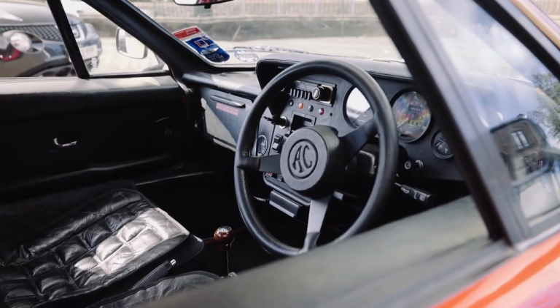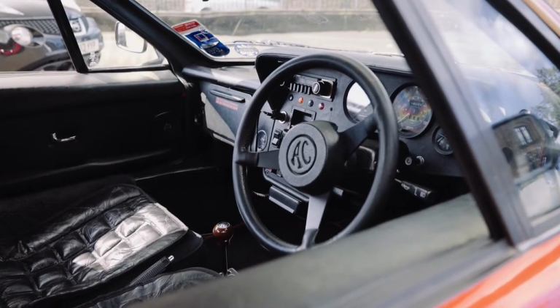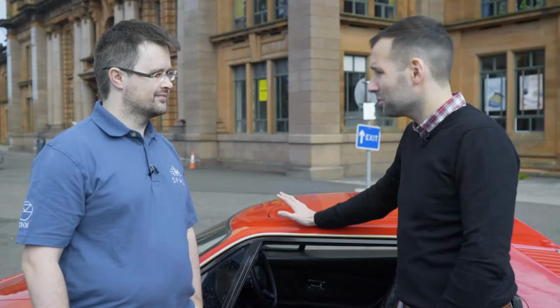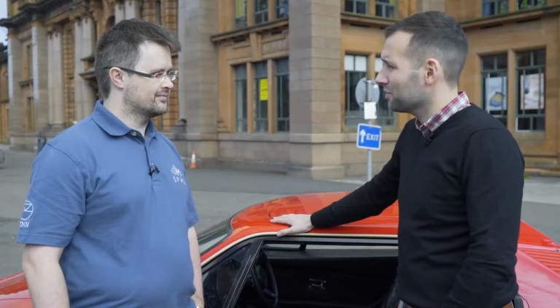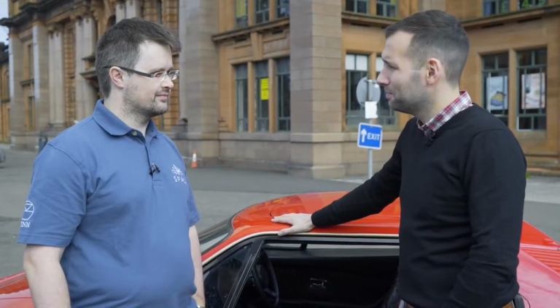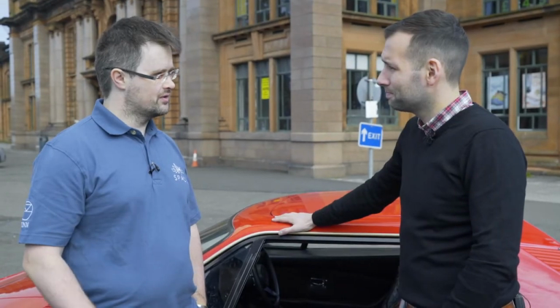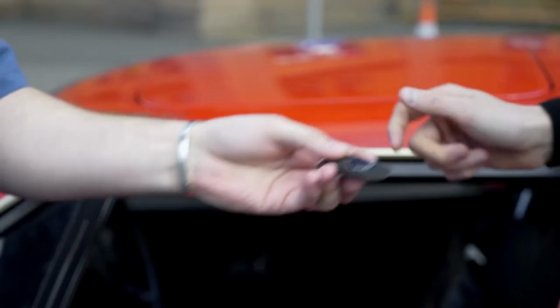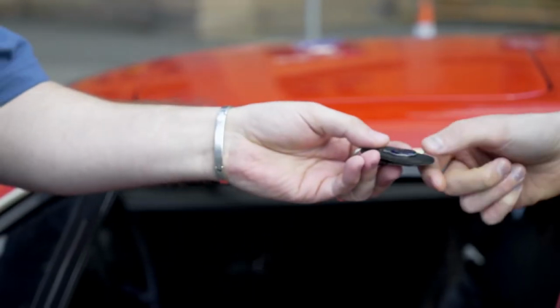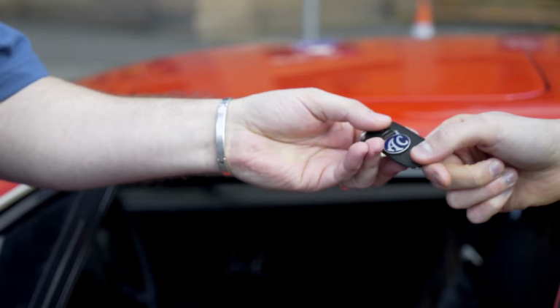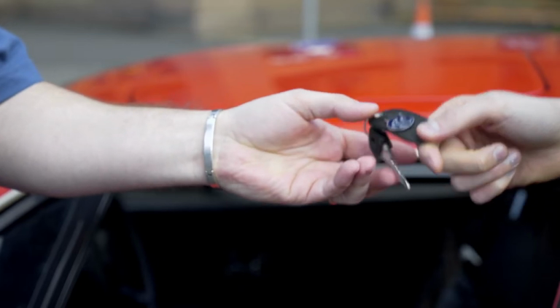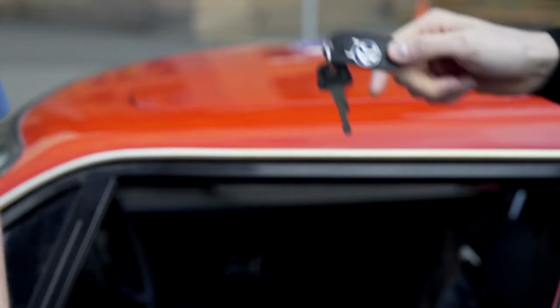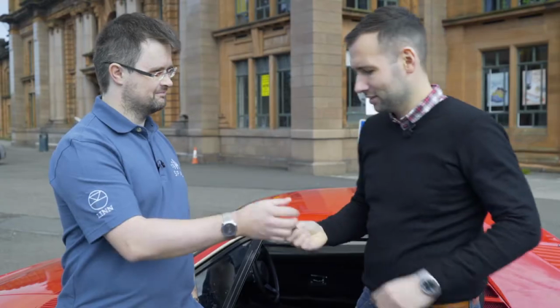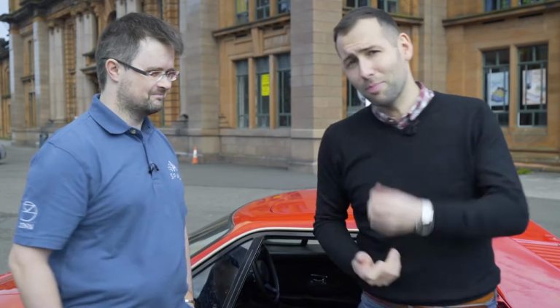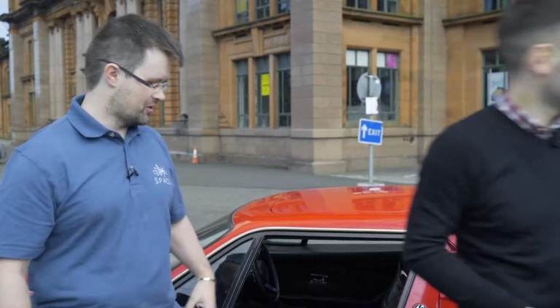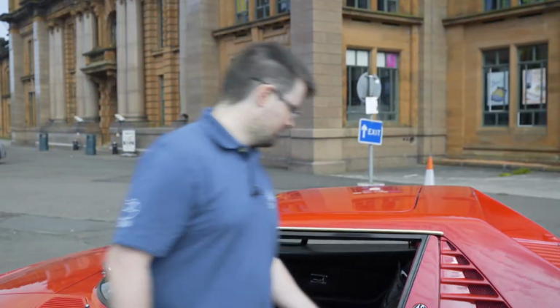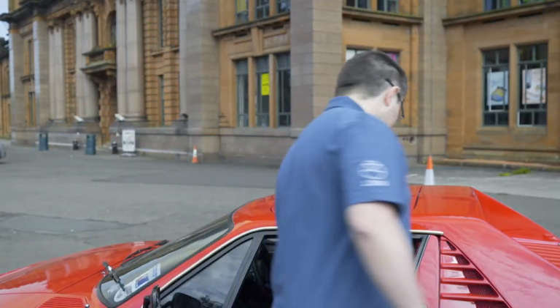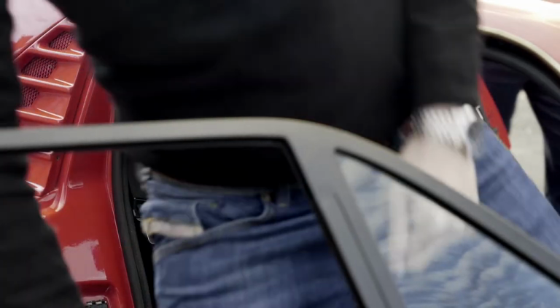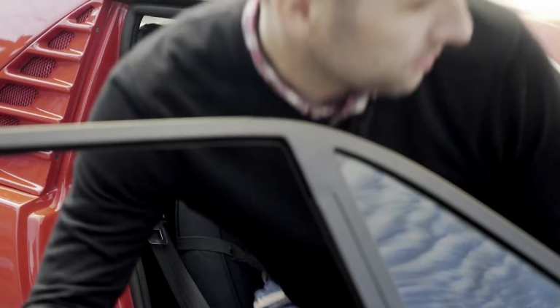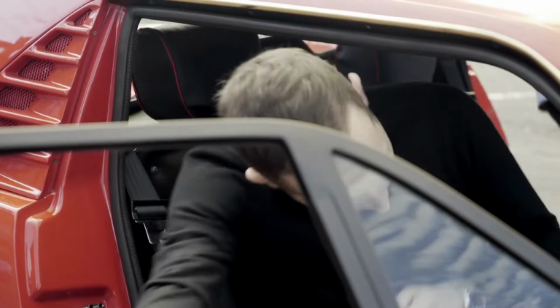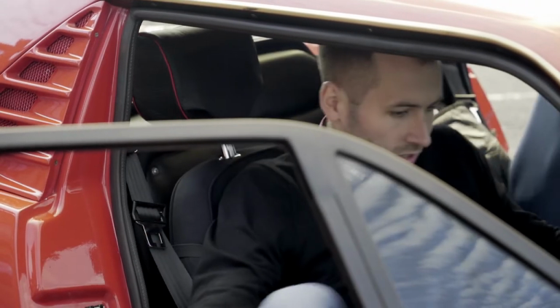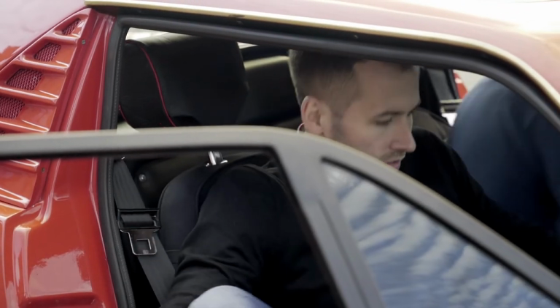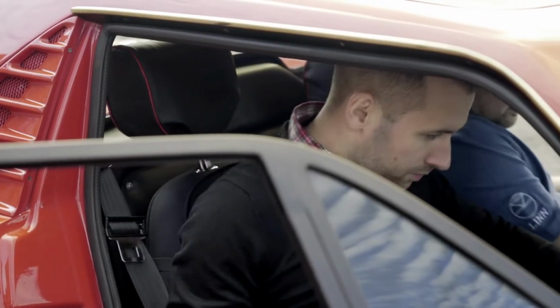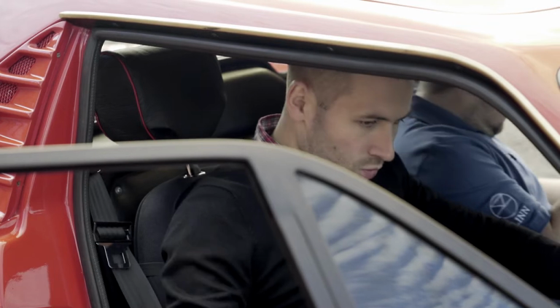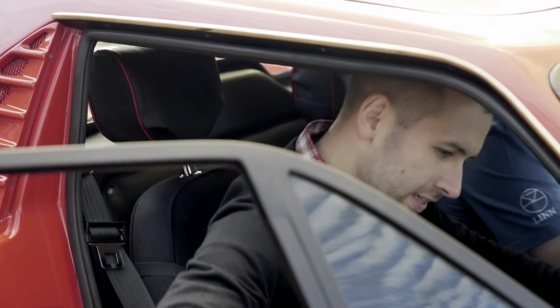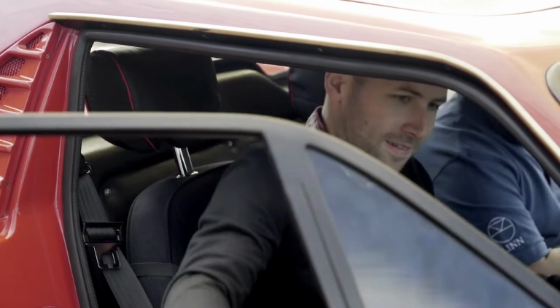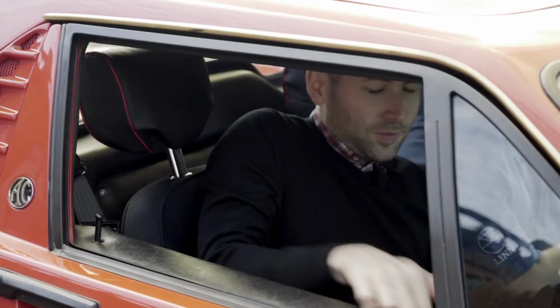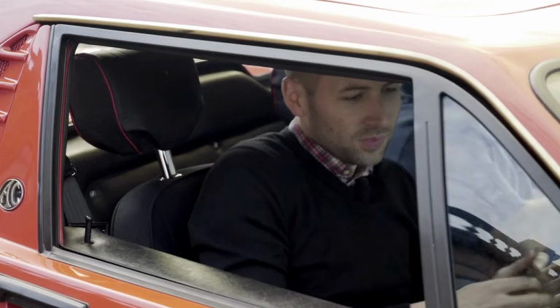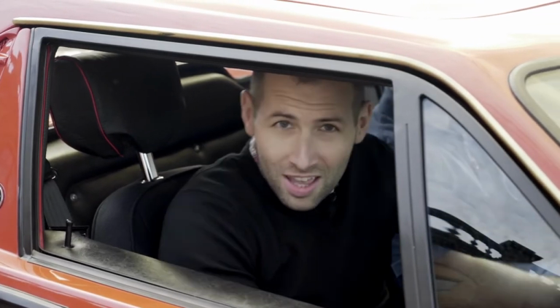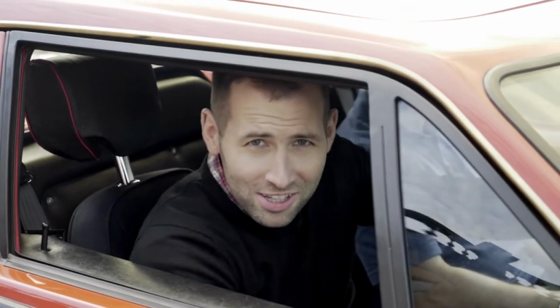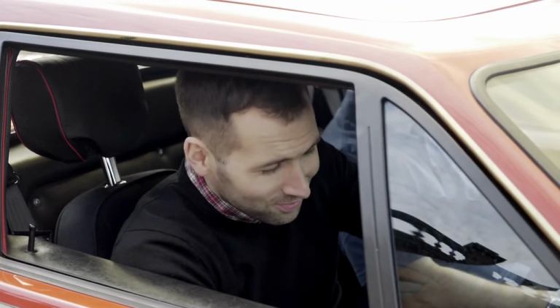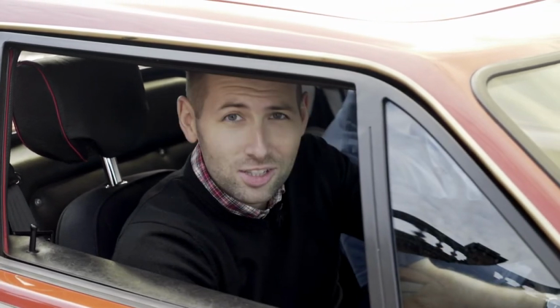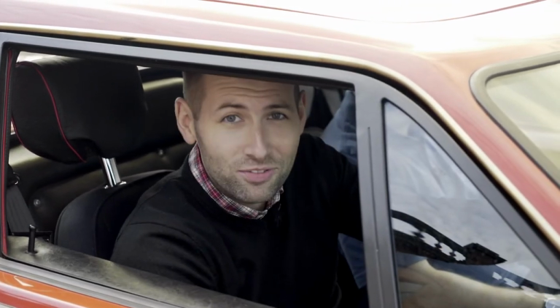If it's okay with you, can we take it for a spin? Sure. Do you want to drive? I won't say no. Let's go for it. Jump in. This is going to be fun.